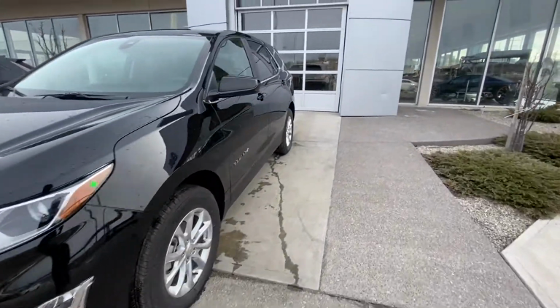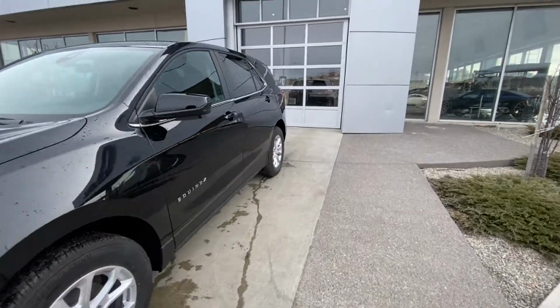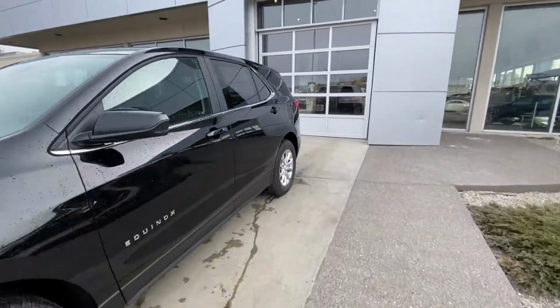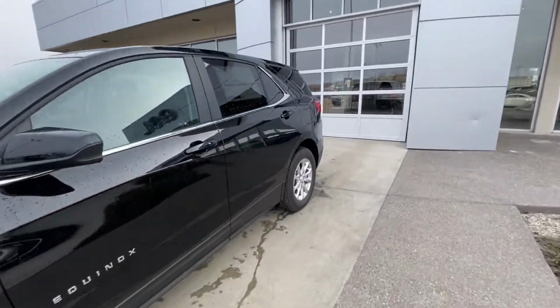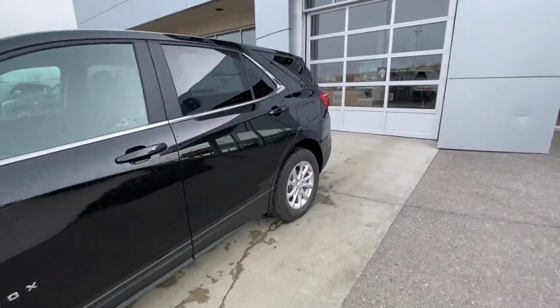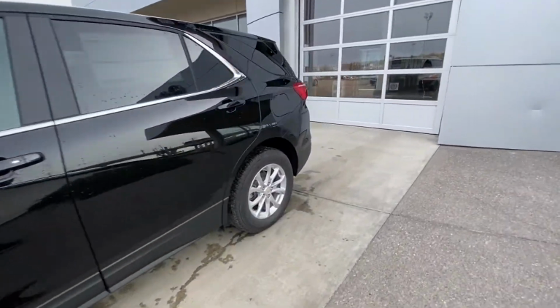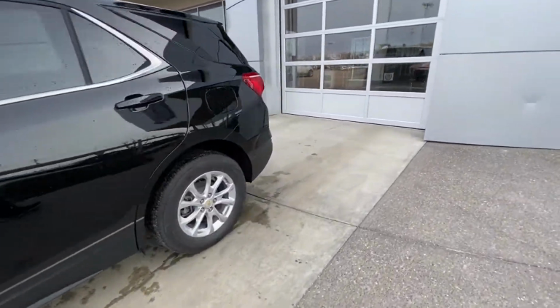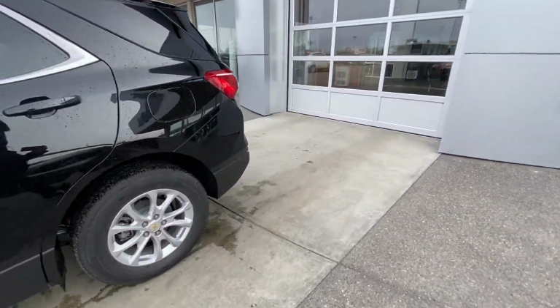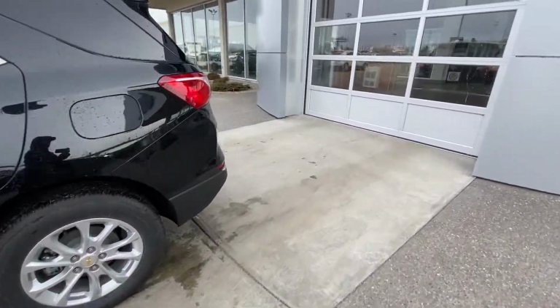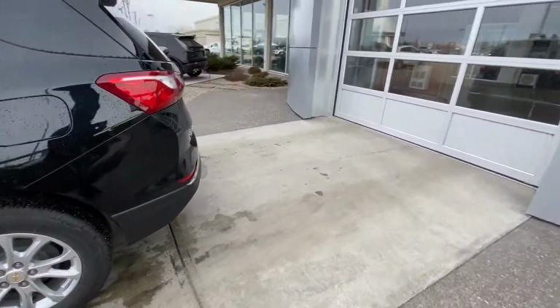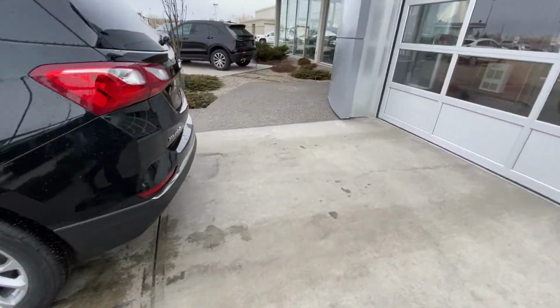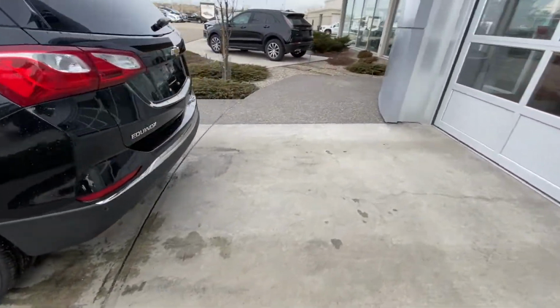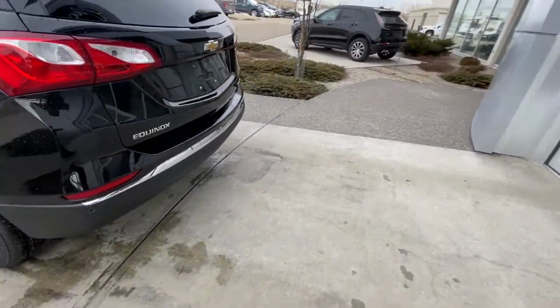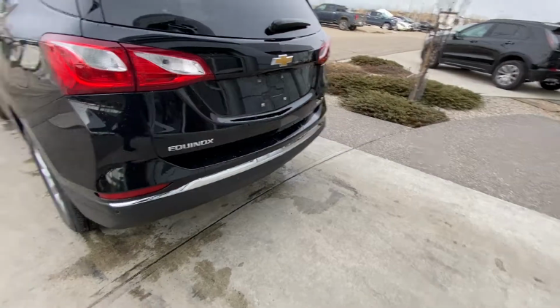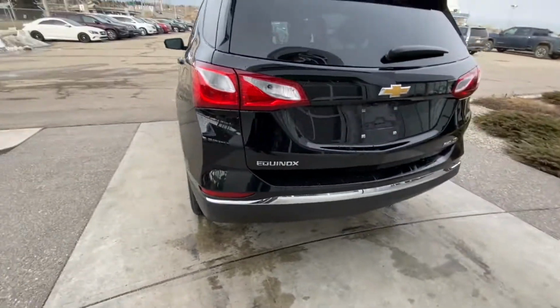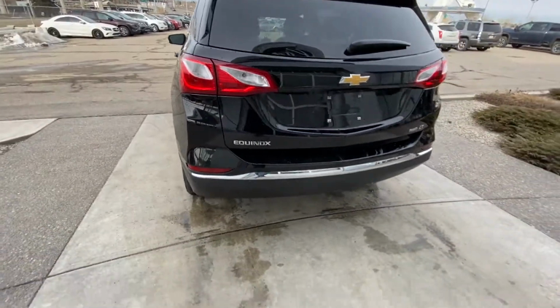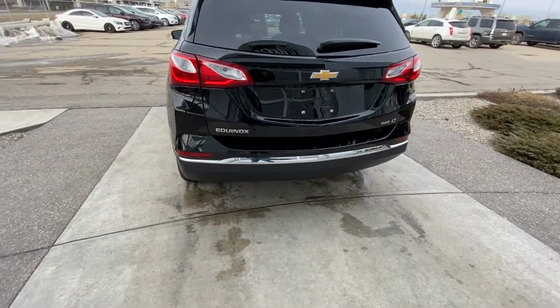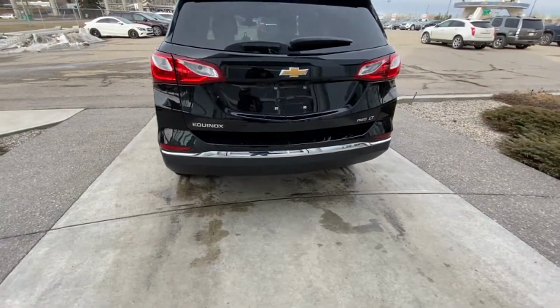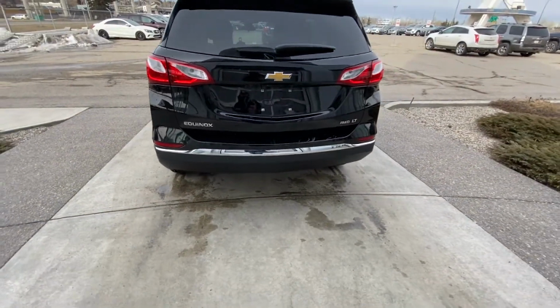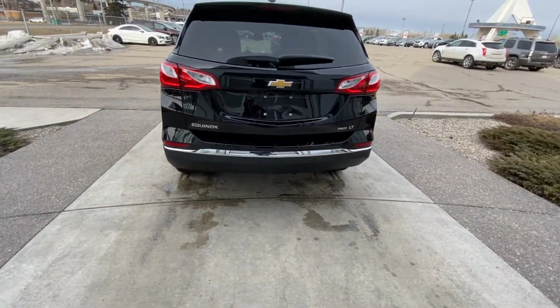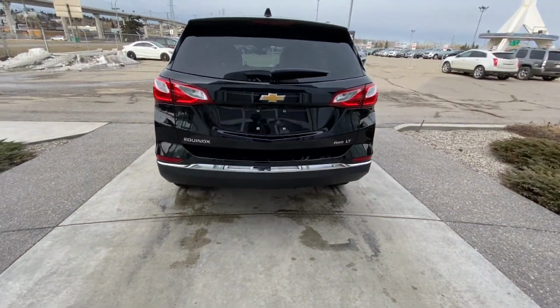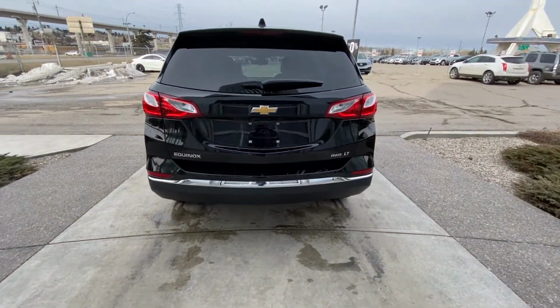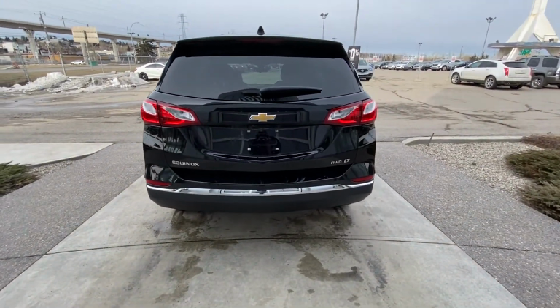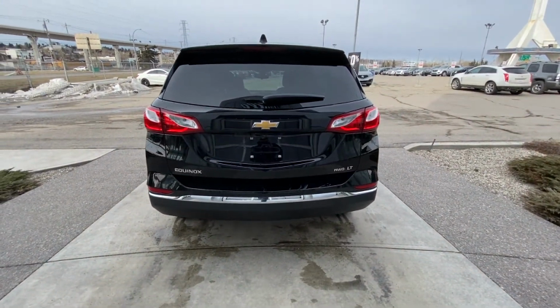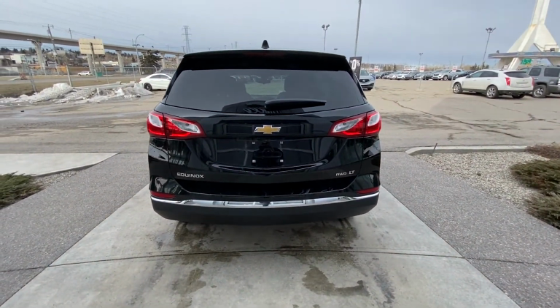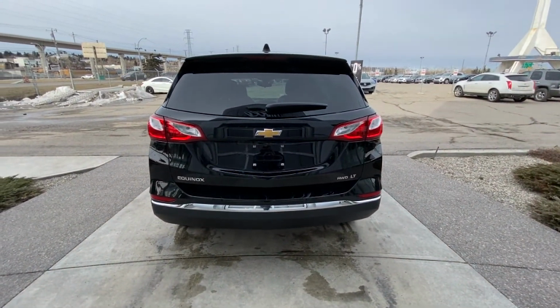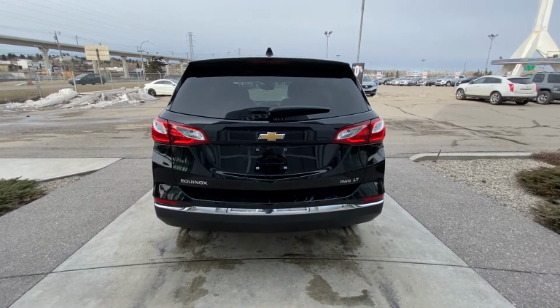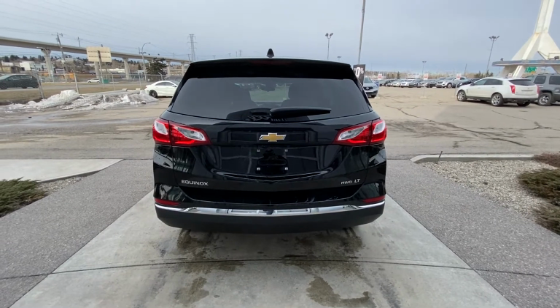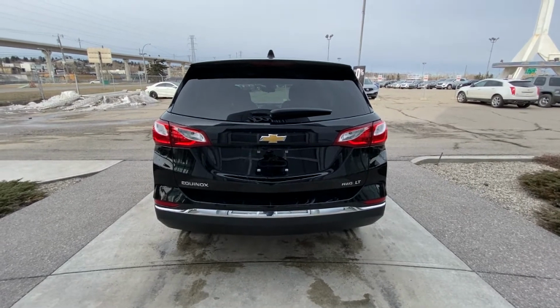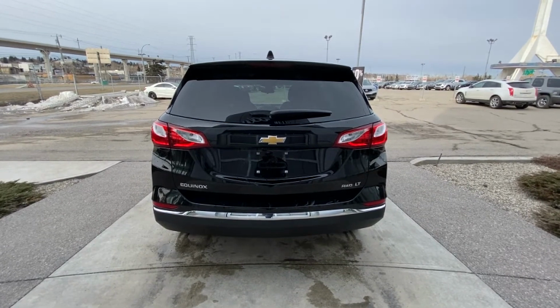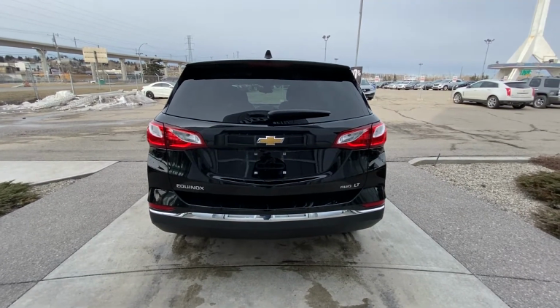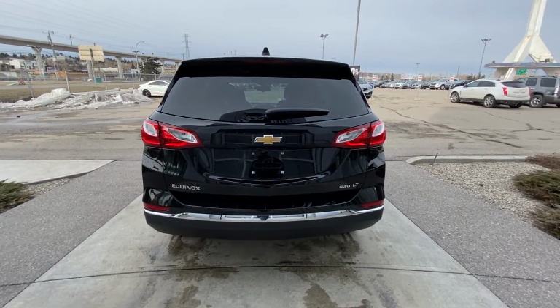On our way to the back, the rear has tinted privacy windows, and the Equinox is equipped with remote start. At the back of the vehicle, you have parking sensors as well as a tailgate backup camera, with your Equinox all-wheel drive LT badging.